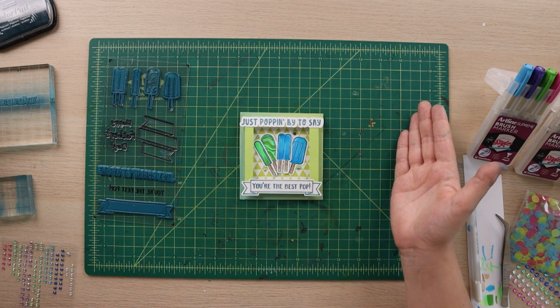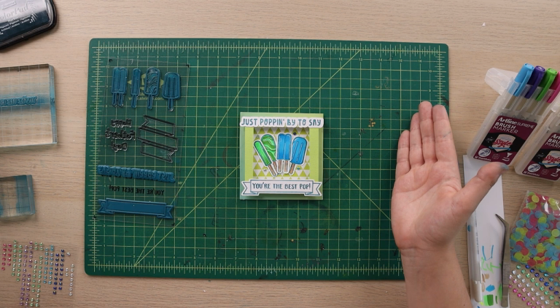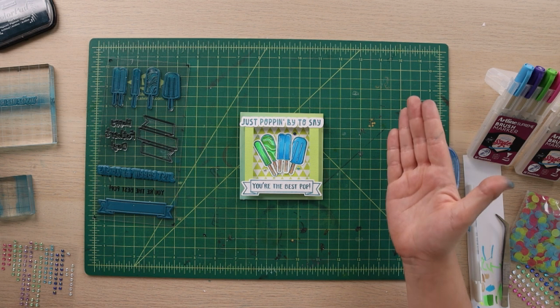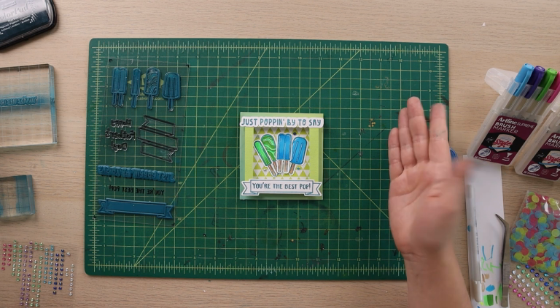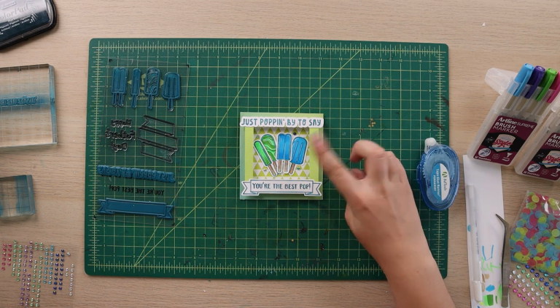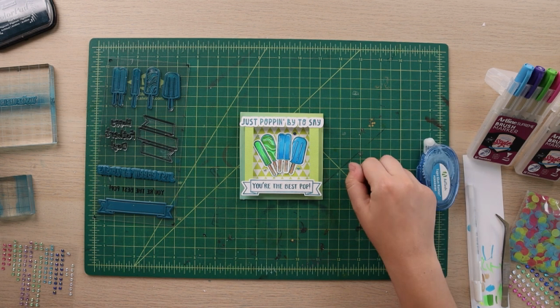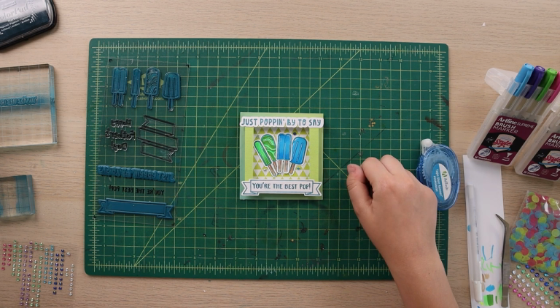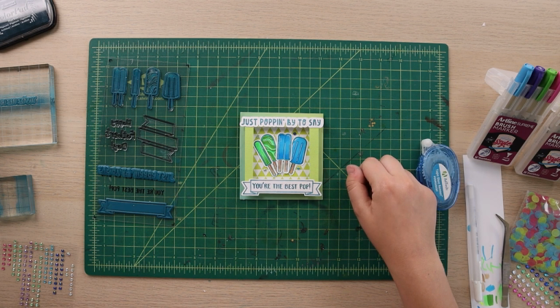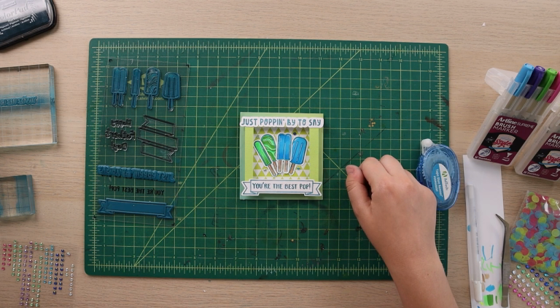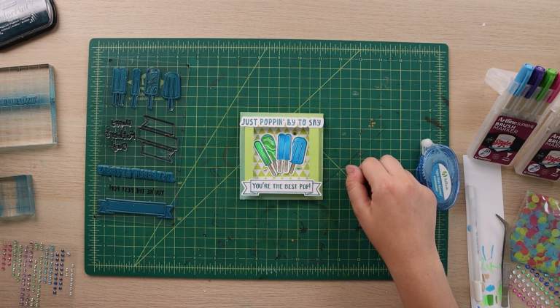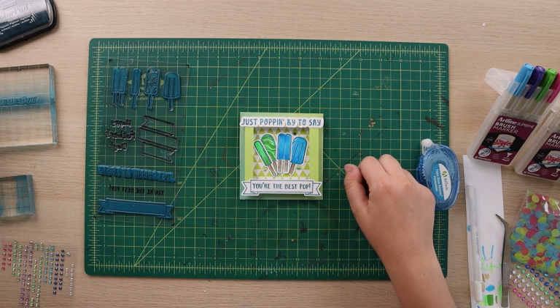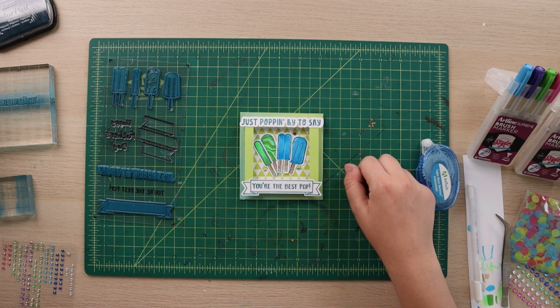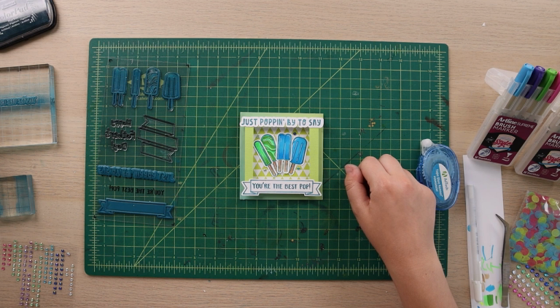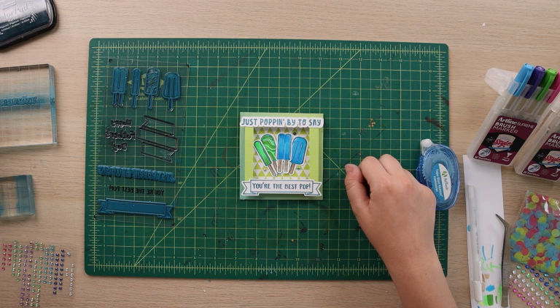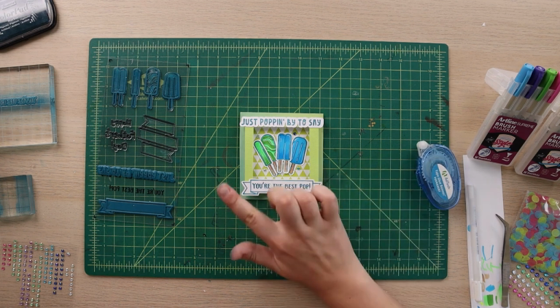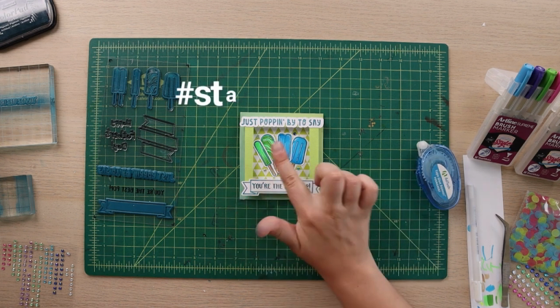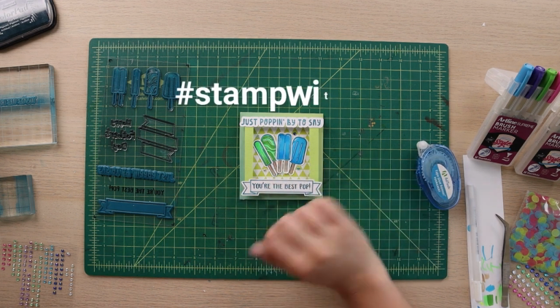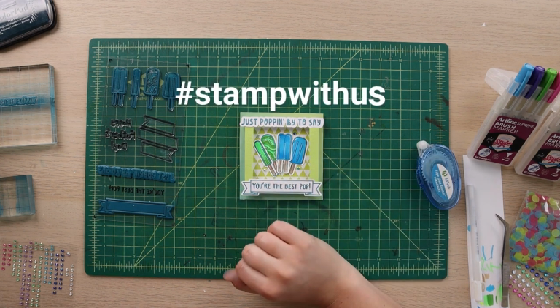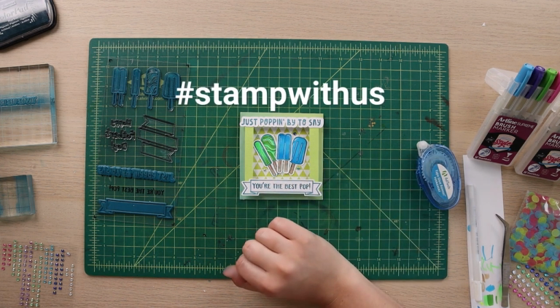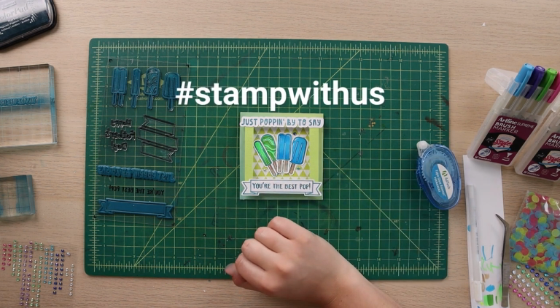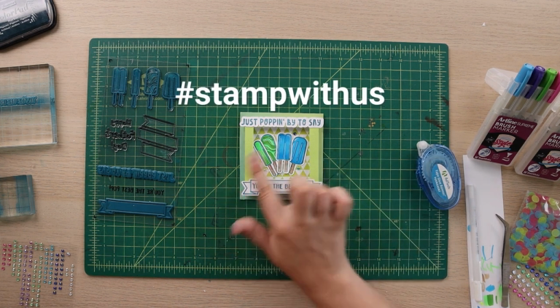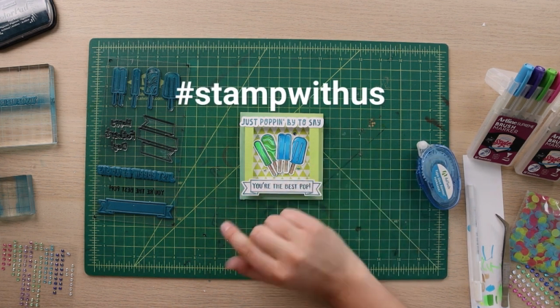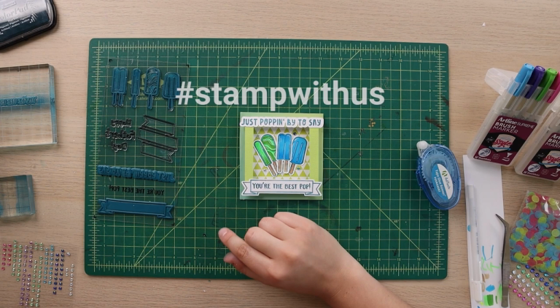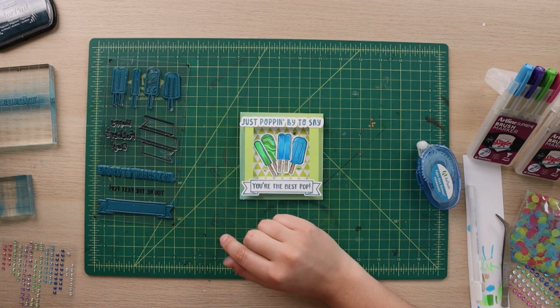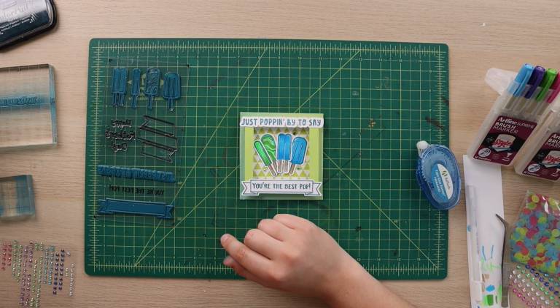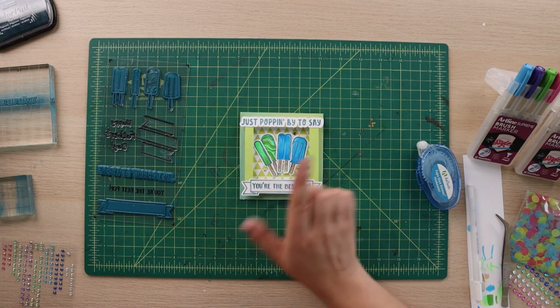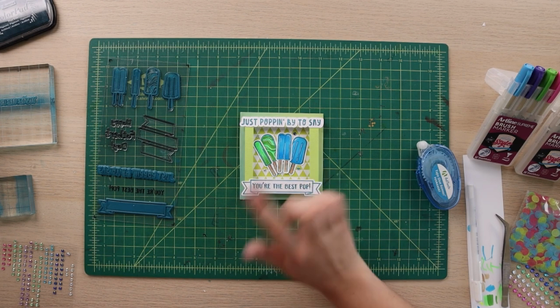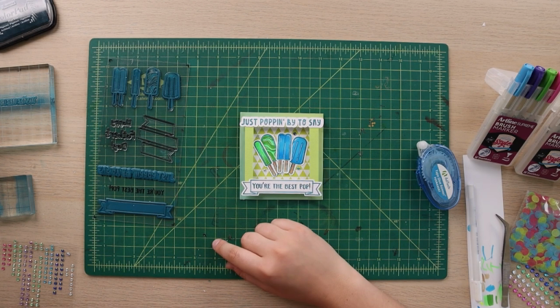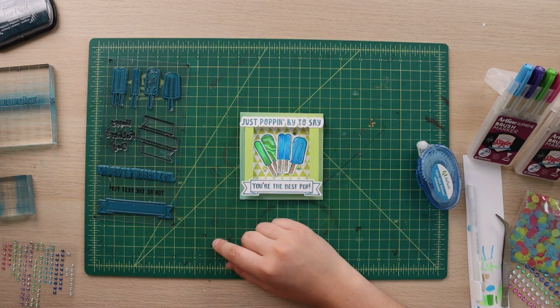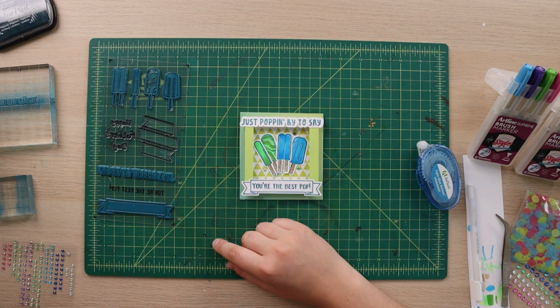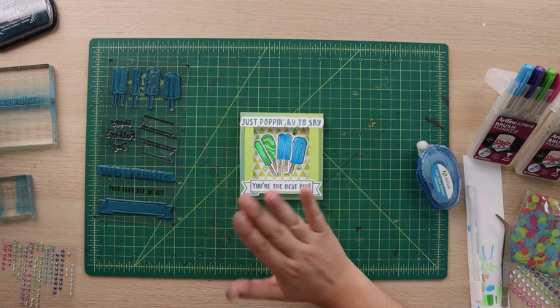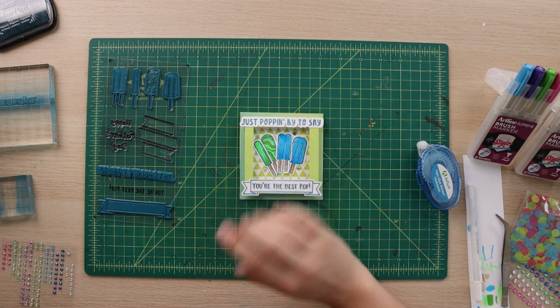We would love to see what you create using our stamp sets, so take a picture and hit us with hashtag Stamp With Us — that again is hashtag Stamp With Us — so we can see what you make next. Thanks for joining!